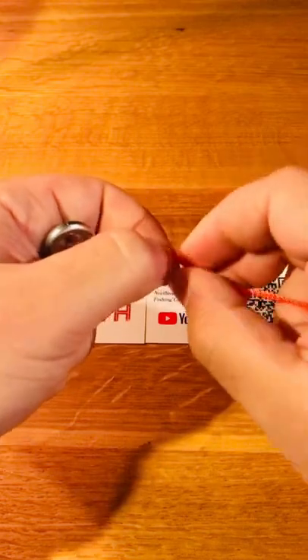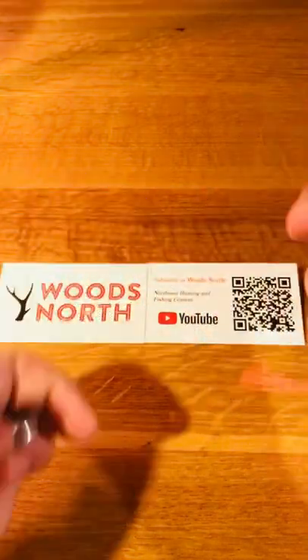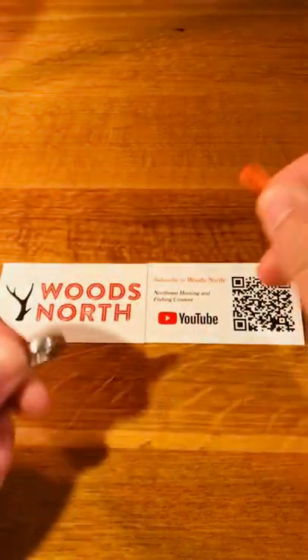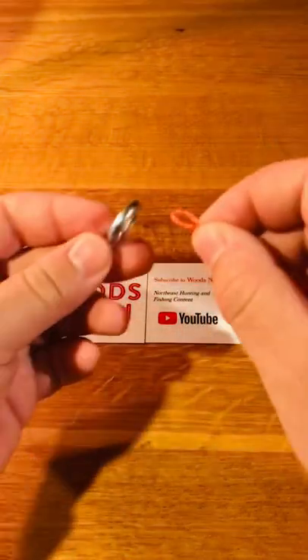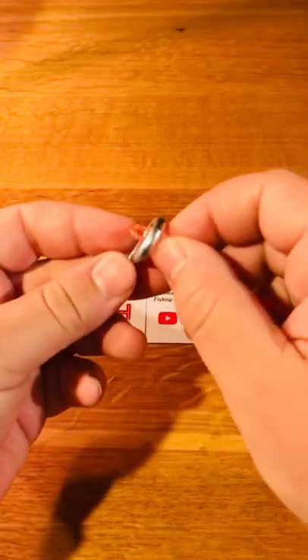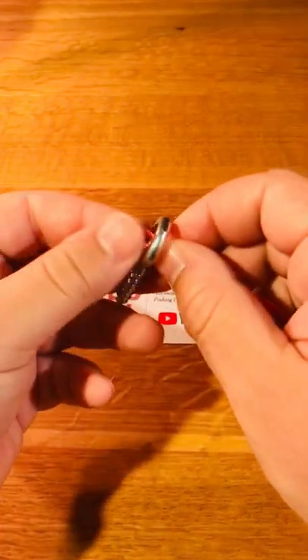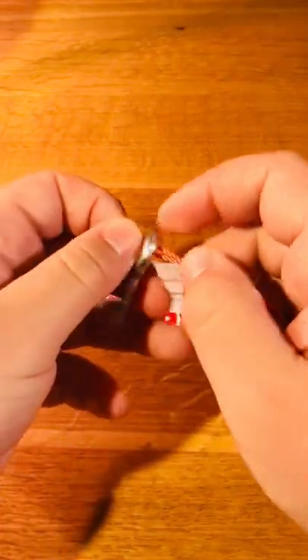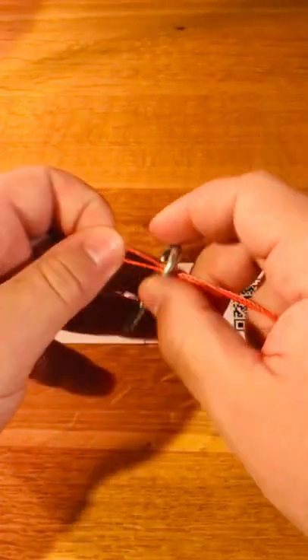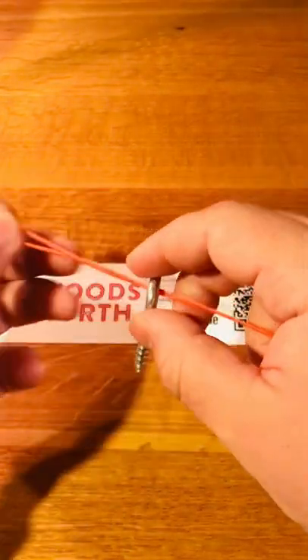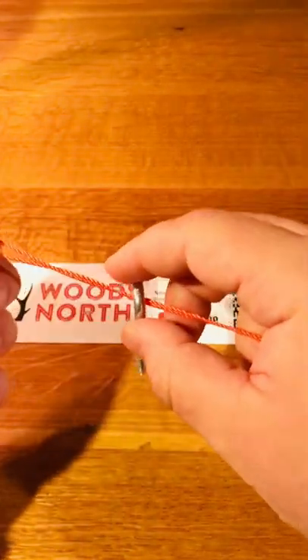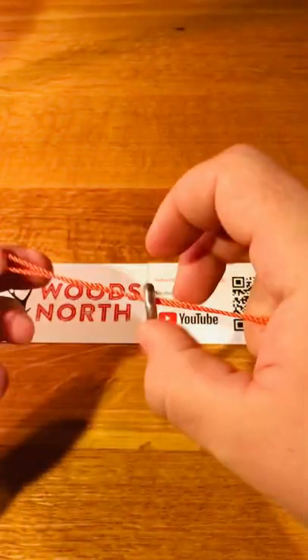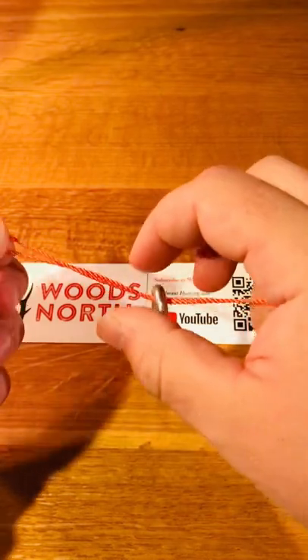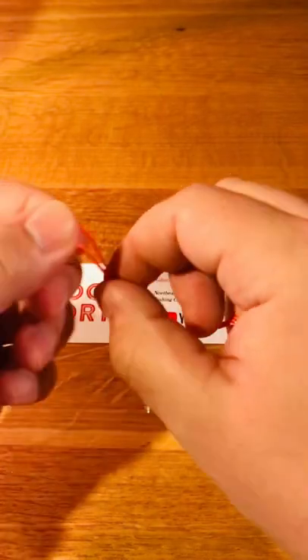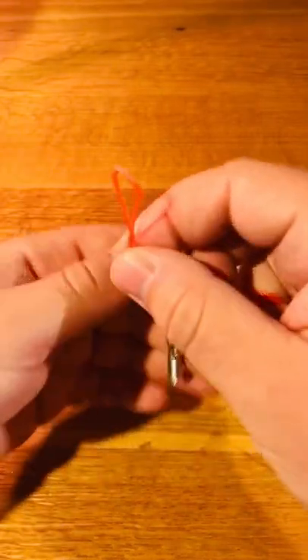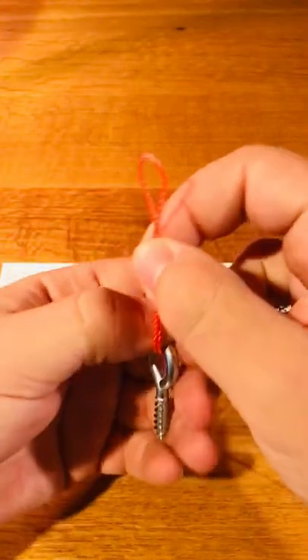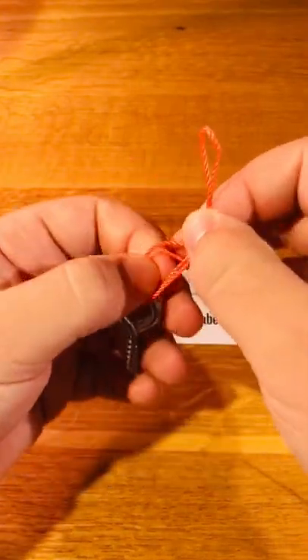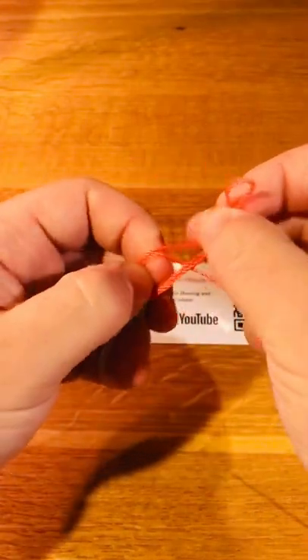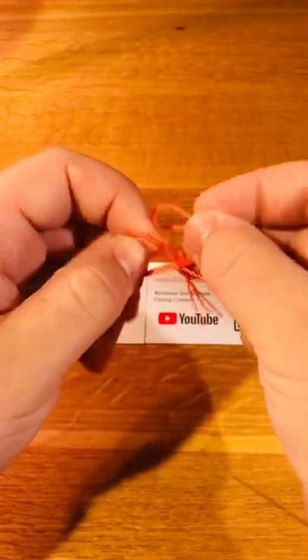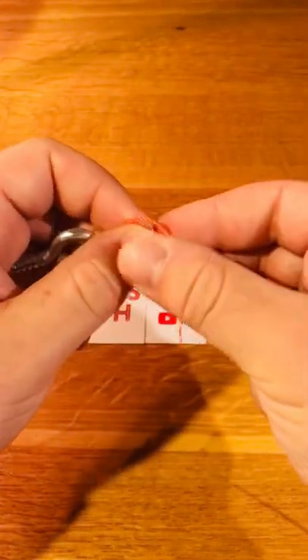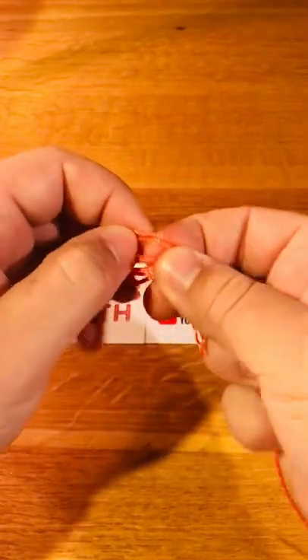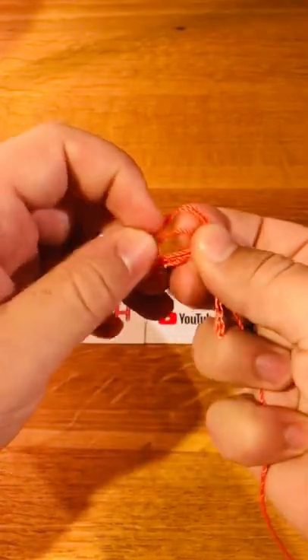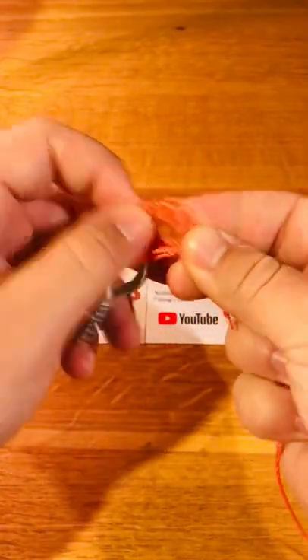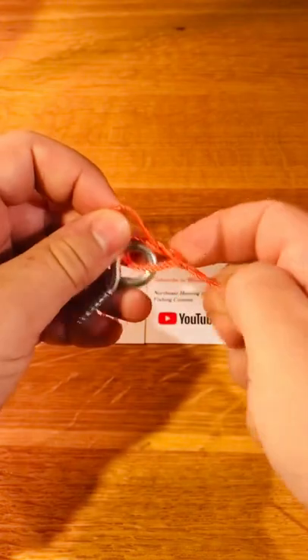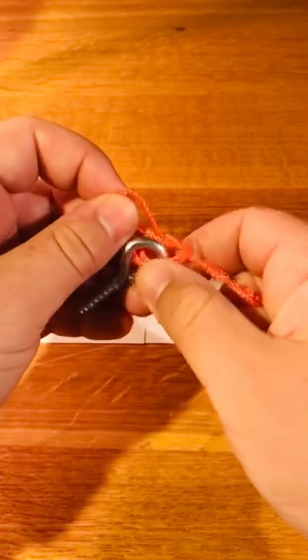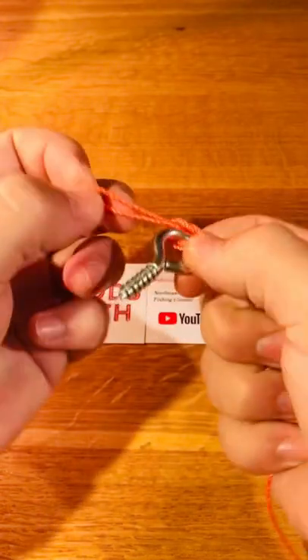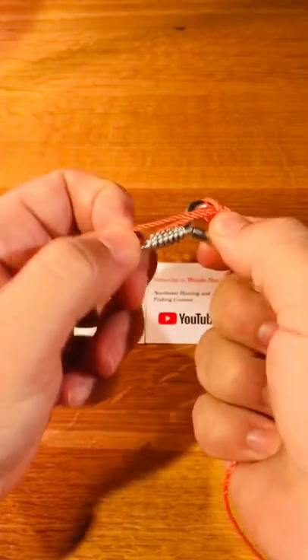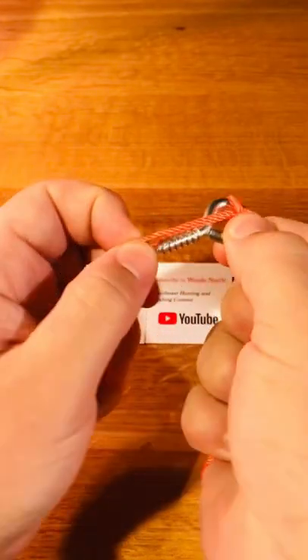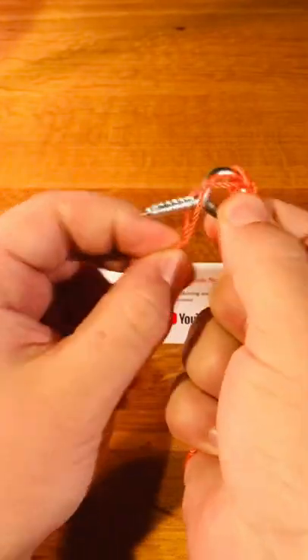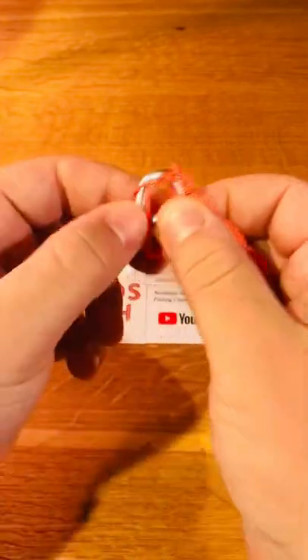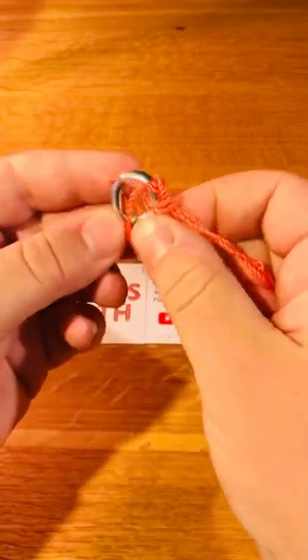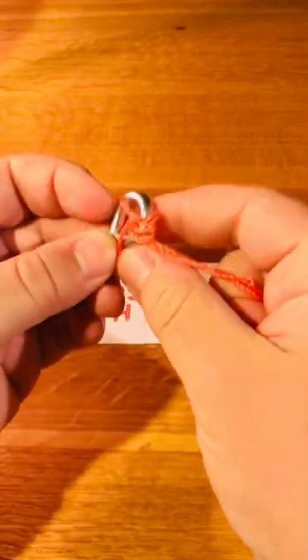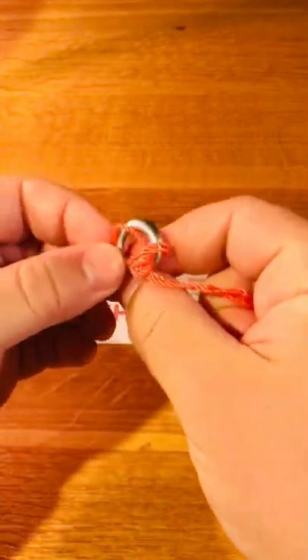Start by pinching your fishing line here and pass it through the eye of the hook like this. It's super easy — bring the loop back up, do a simple hitch above the eye of the lure, pass the entire thing through that final loop, and pull tight.